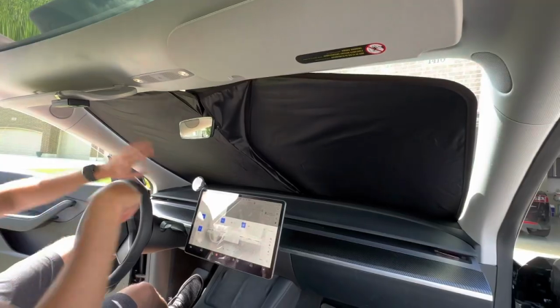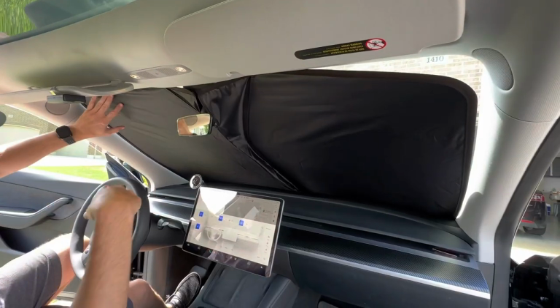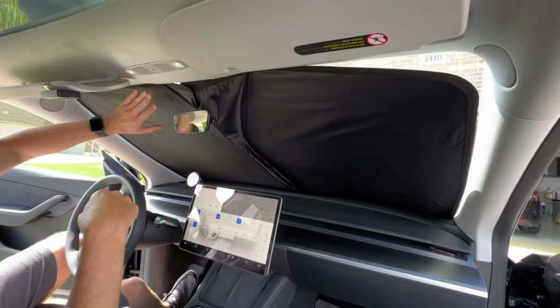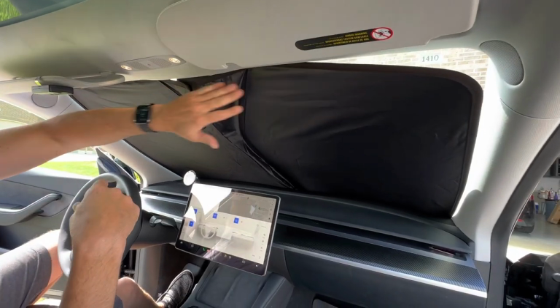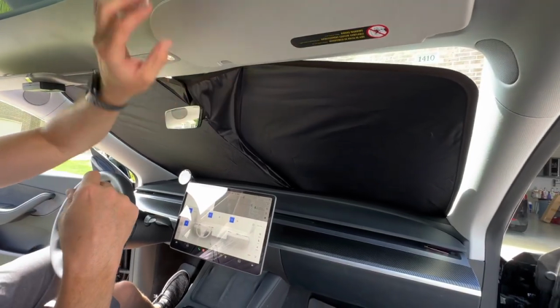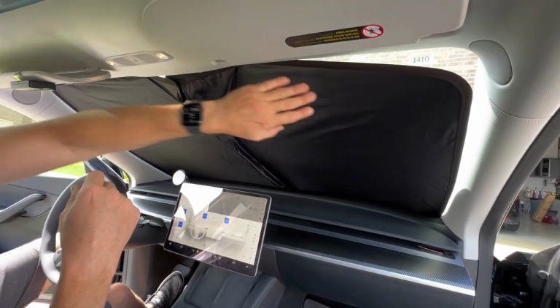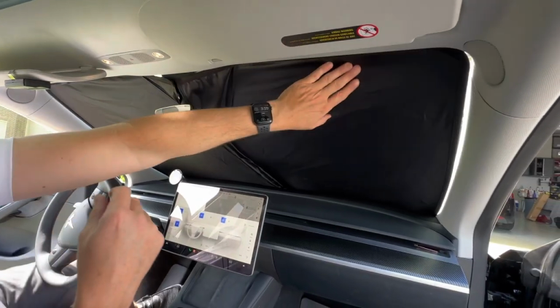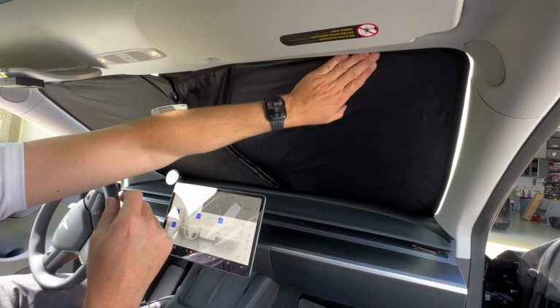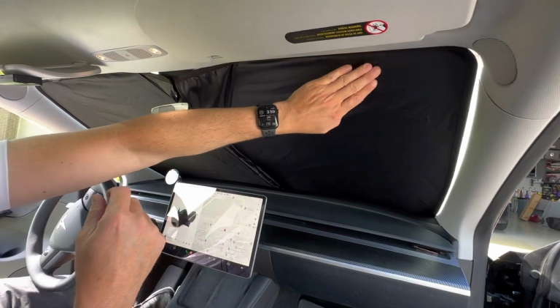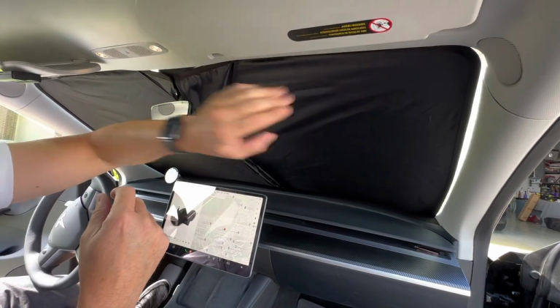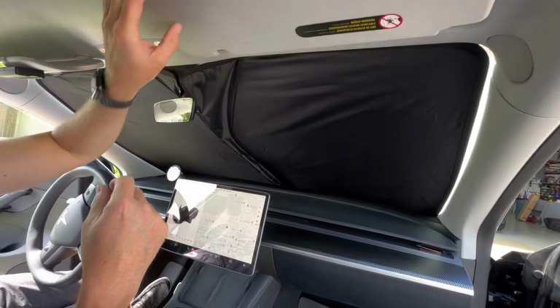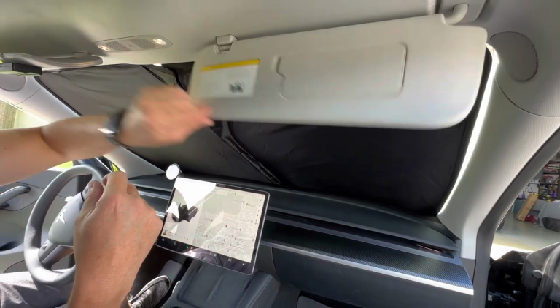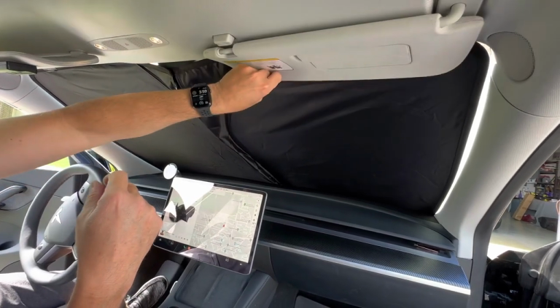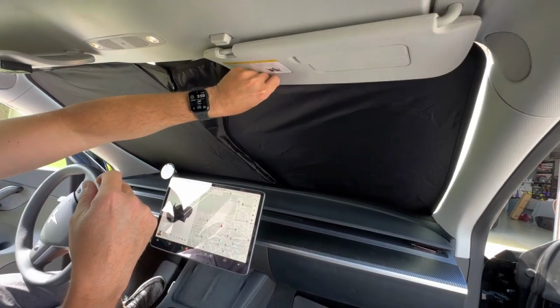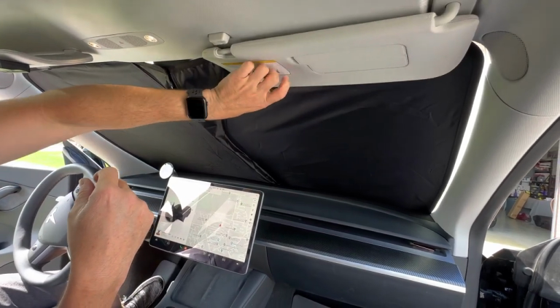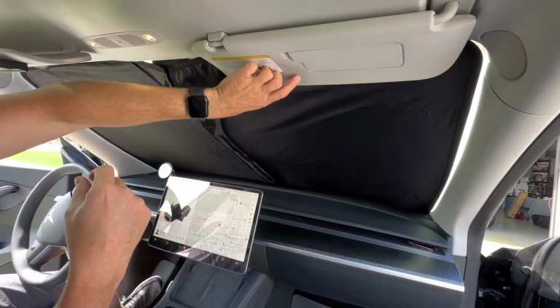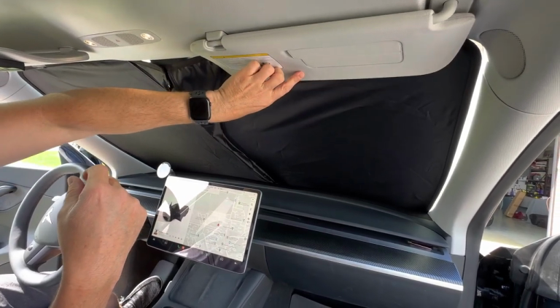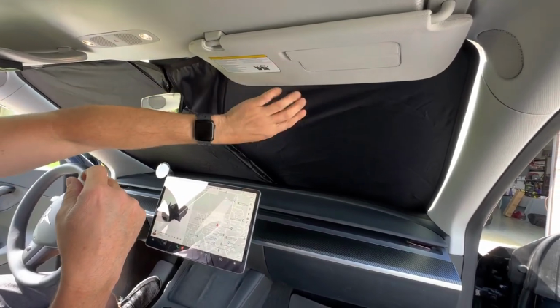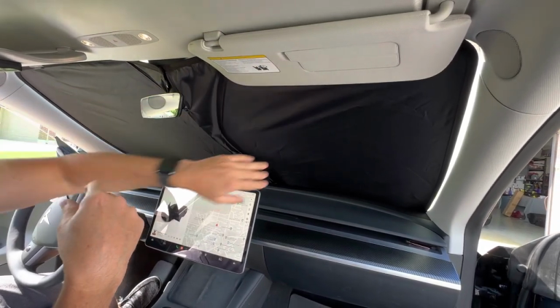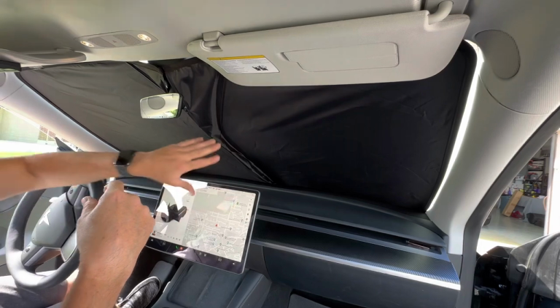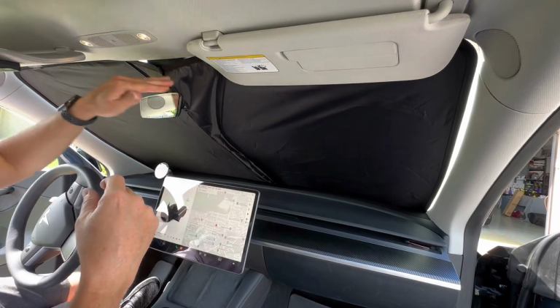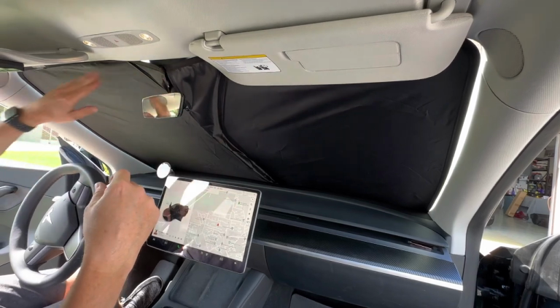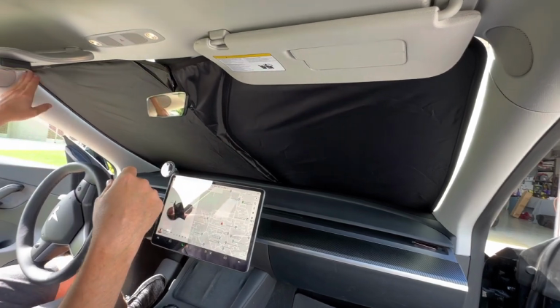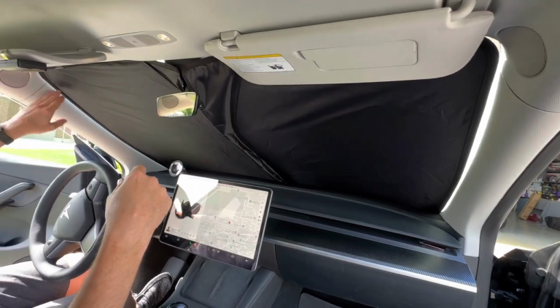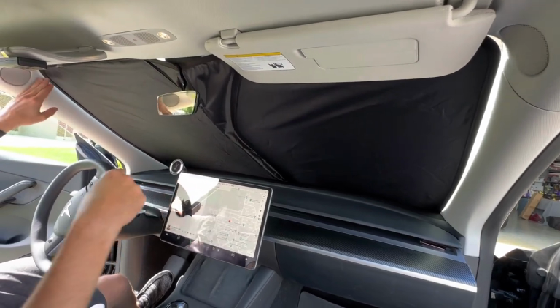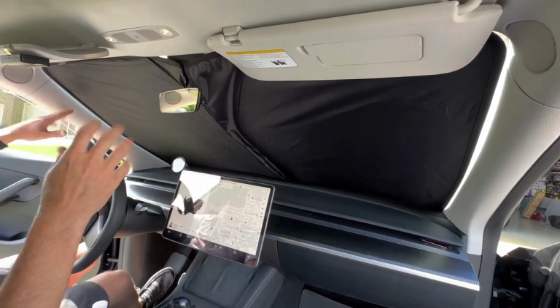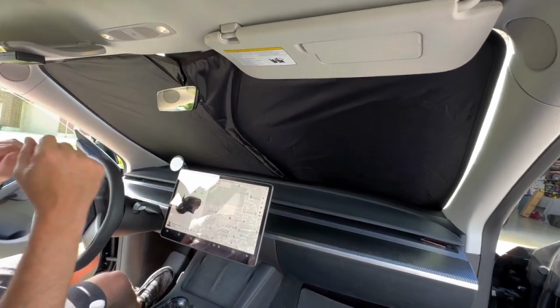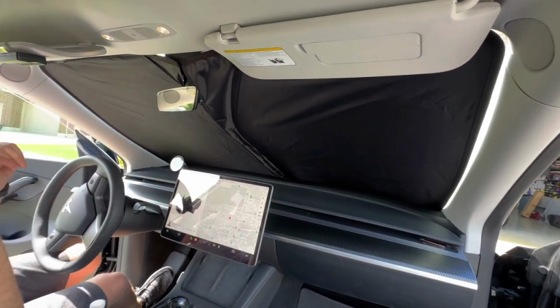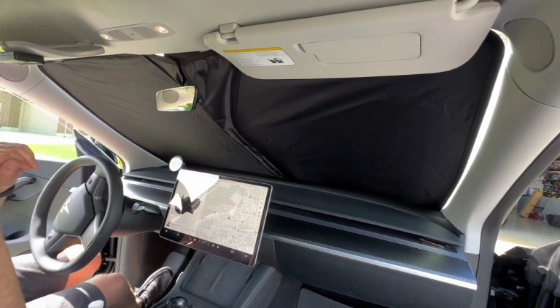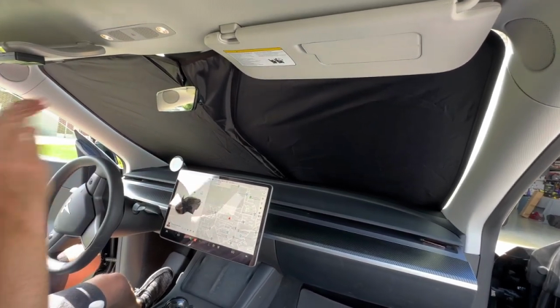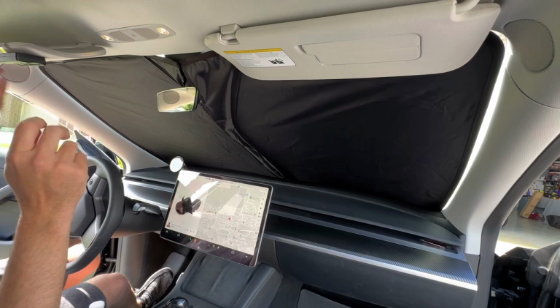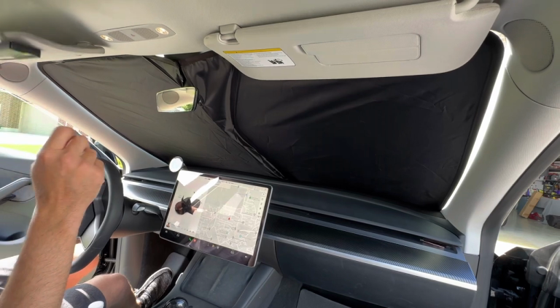We've got the windshield one on there. This even stays up pretty well even without the sun visors — you can put the sun visors down to keep it up, but it really fits all the corners really well. Most of the entire windshield is covered with this. It has a nice fit to it.